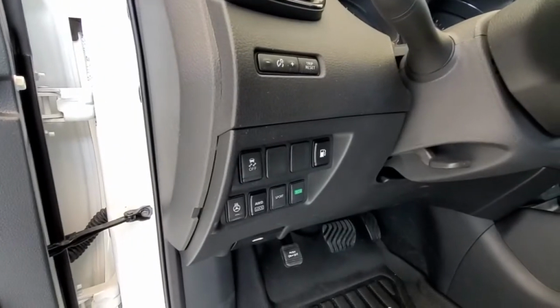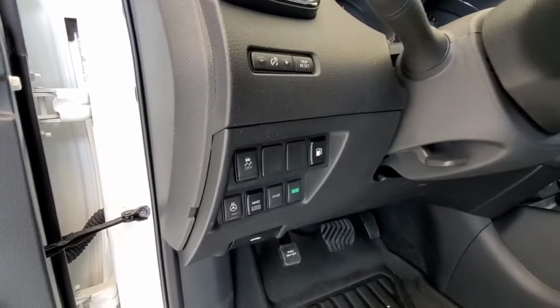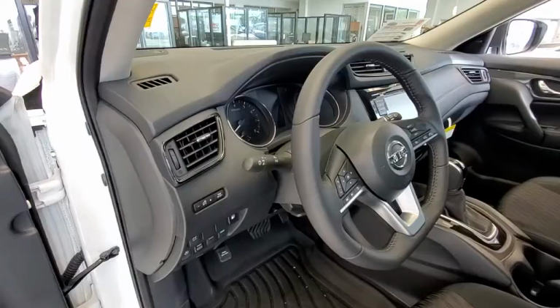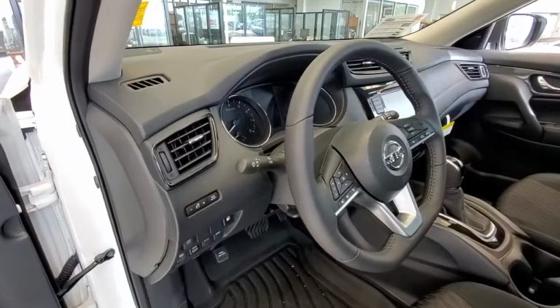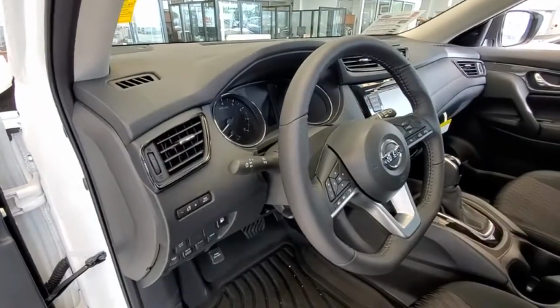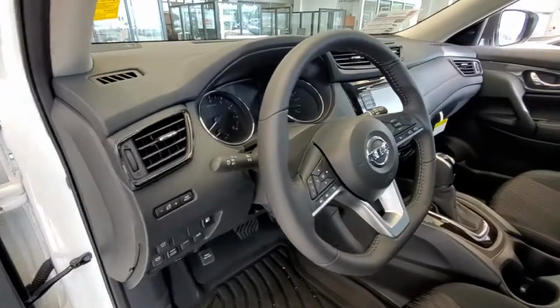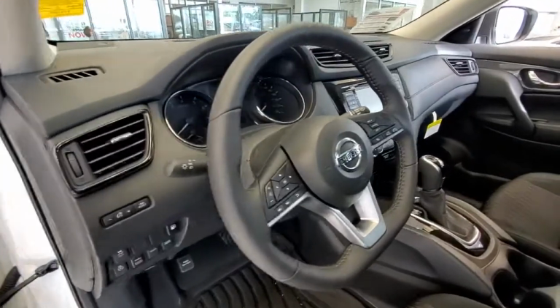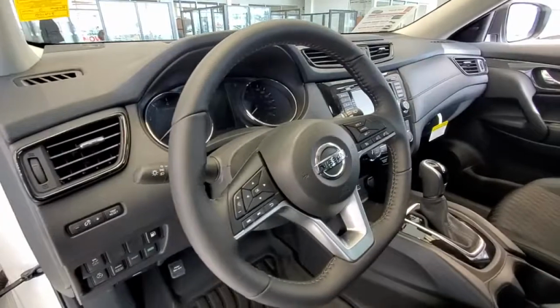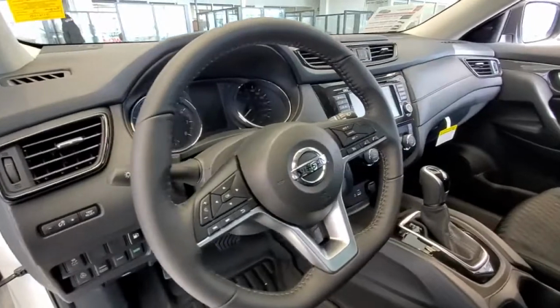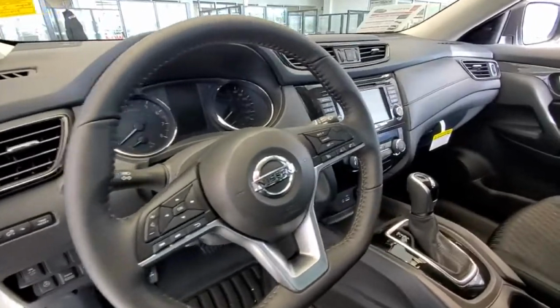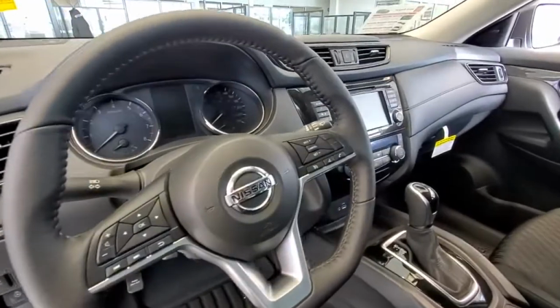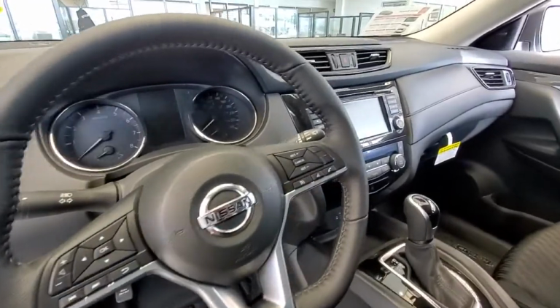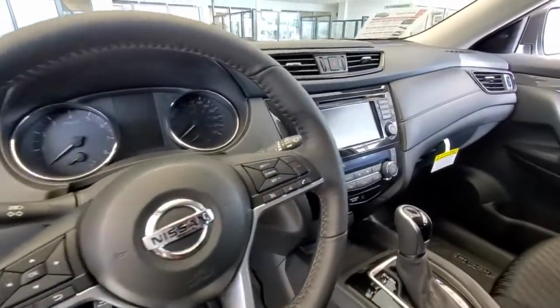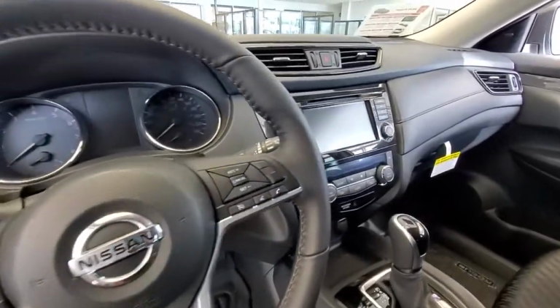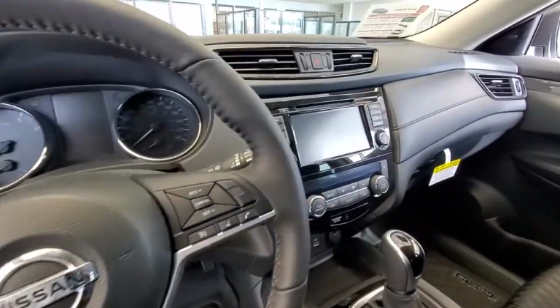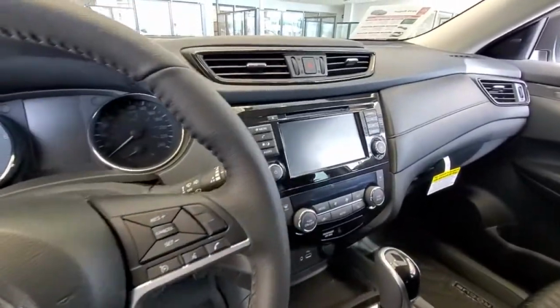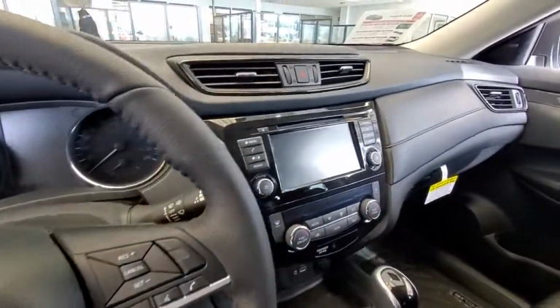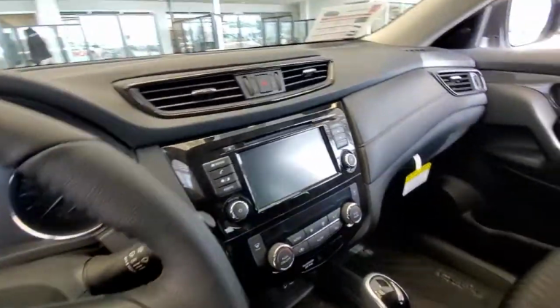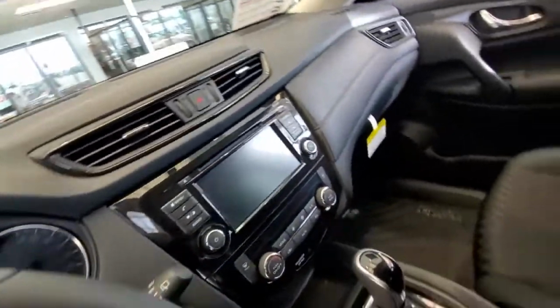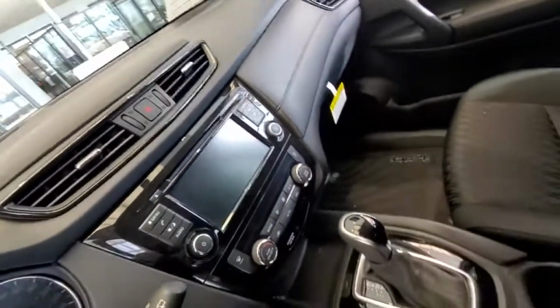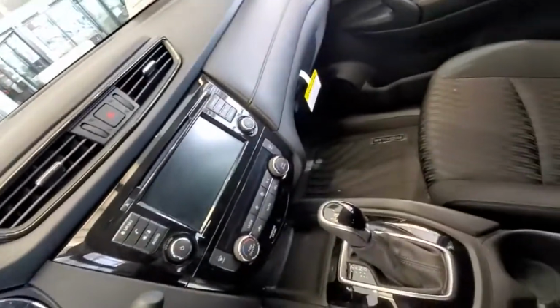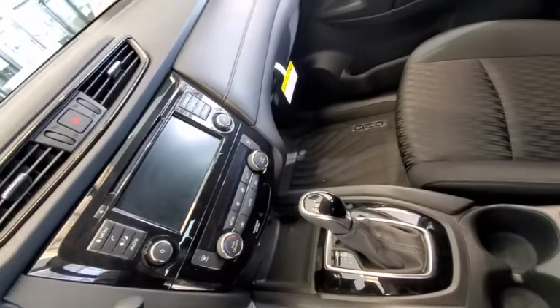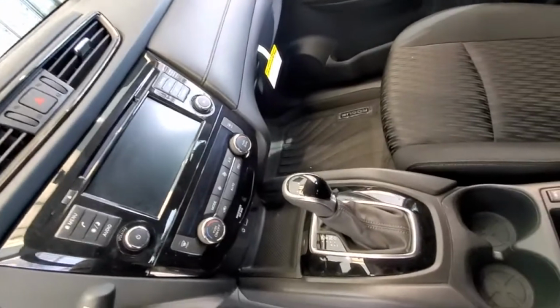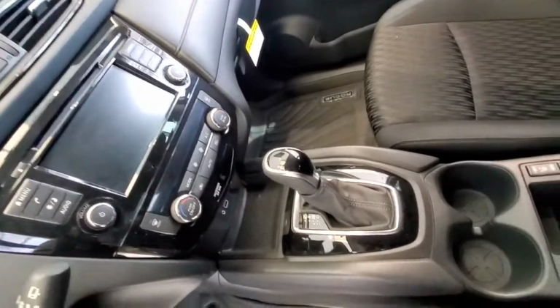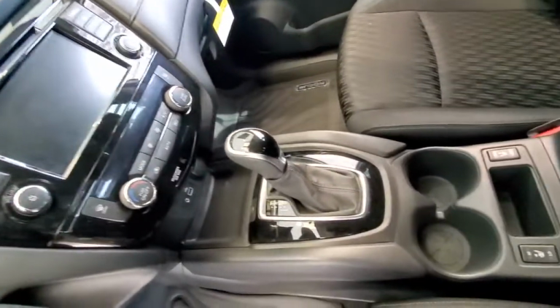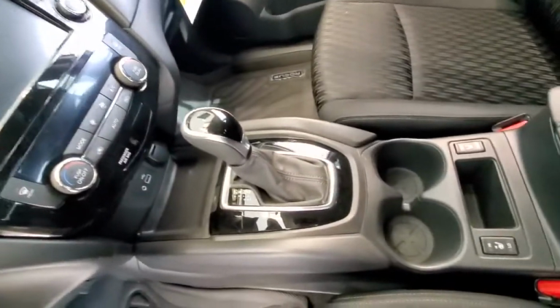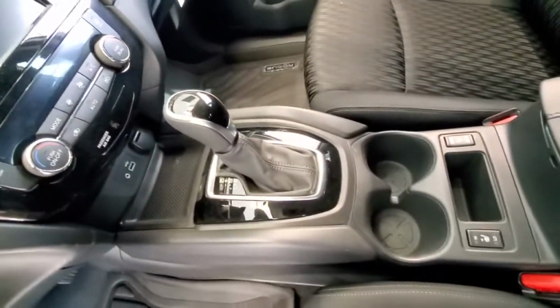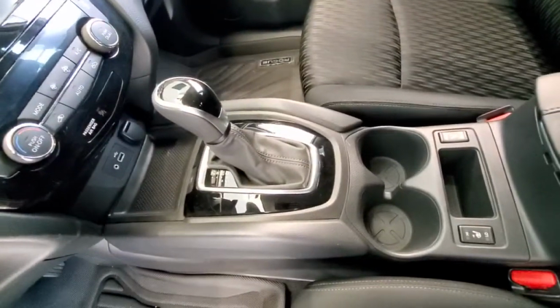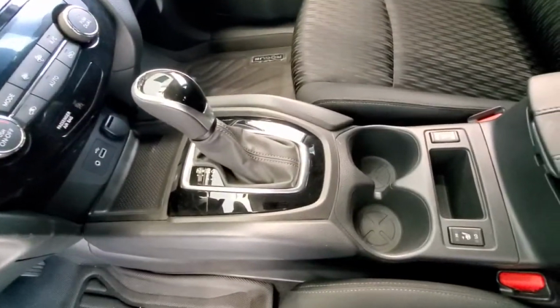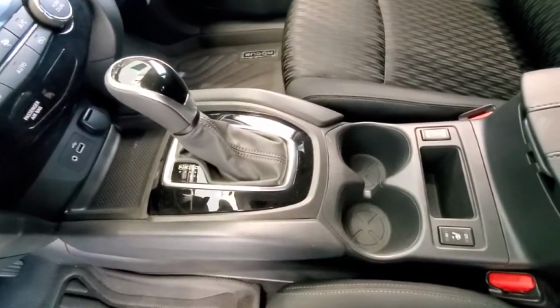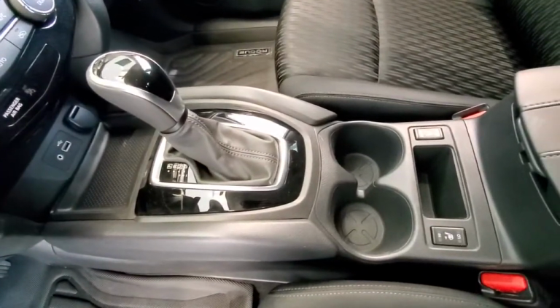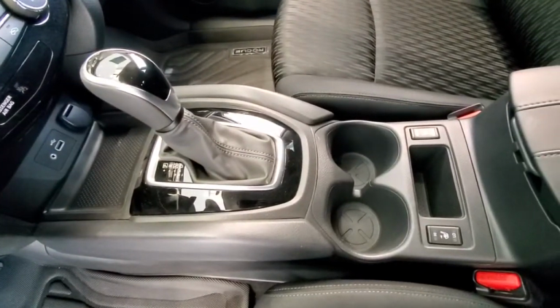Heated steering wheel. All the controls on the steering wheel — comes with Bluetooth, touchscreen, backup camera, climate control, USB, Apple CarPlay. Front seats are heated.